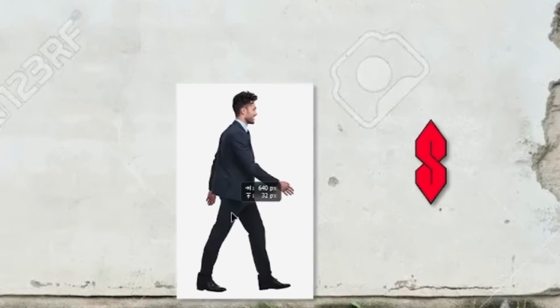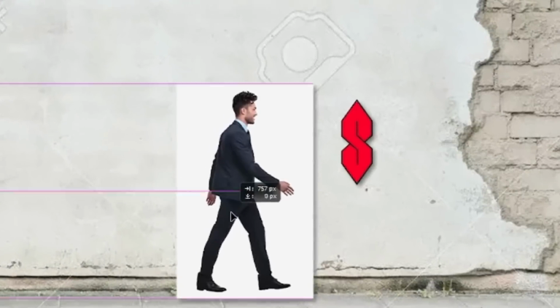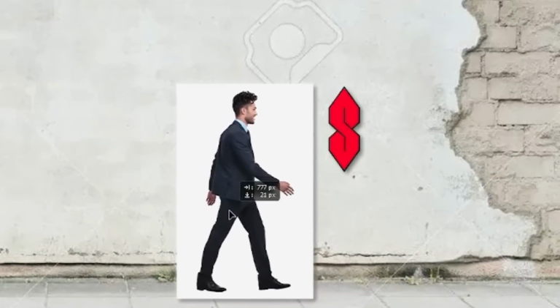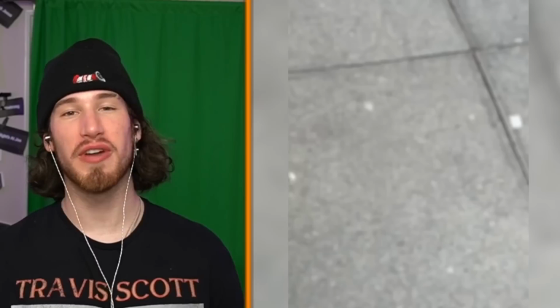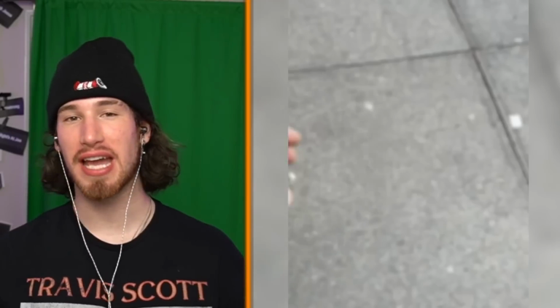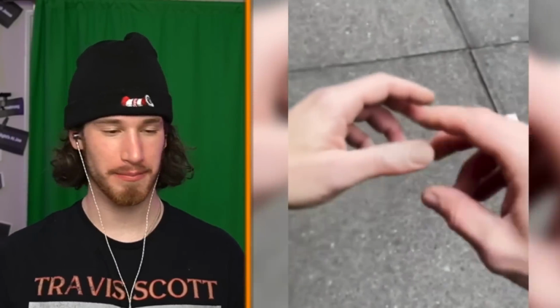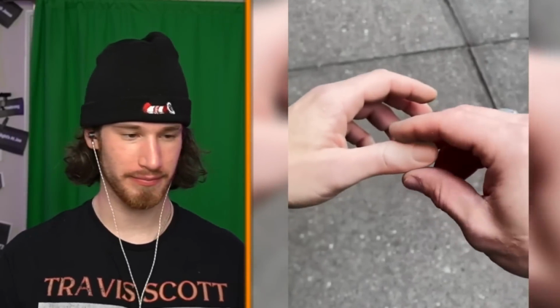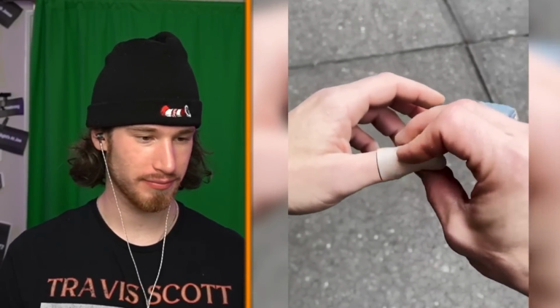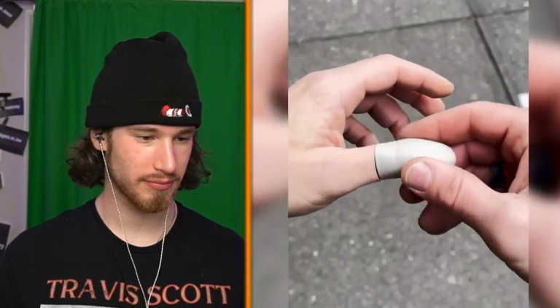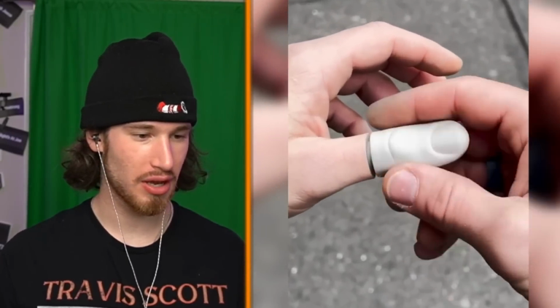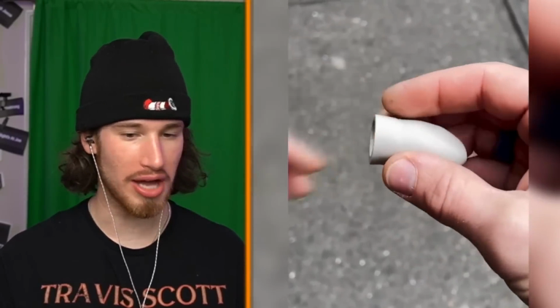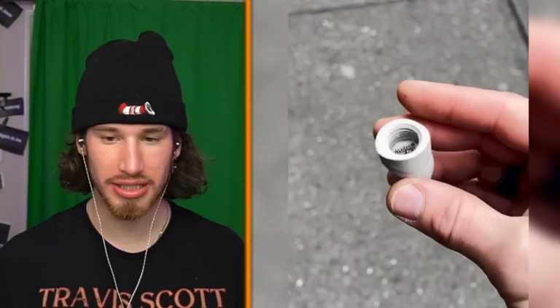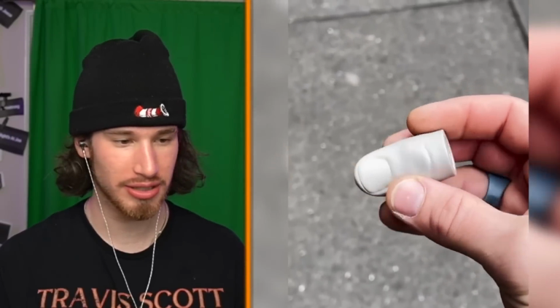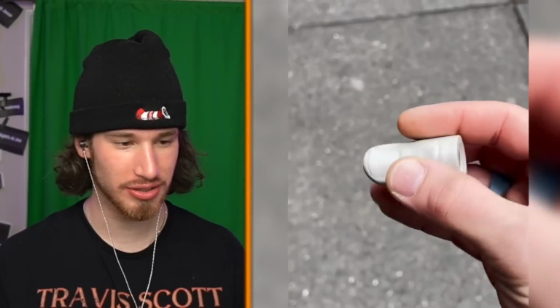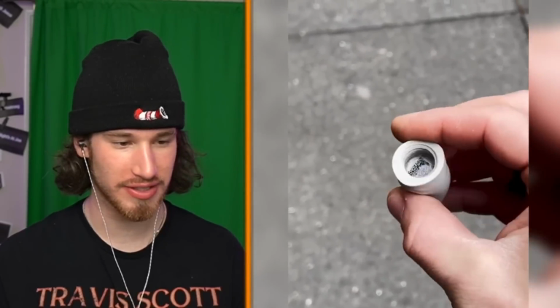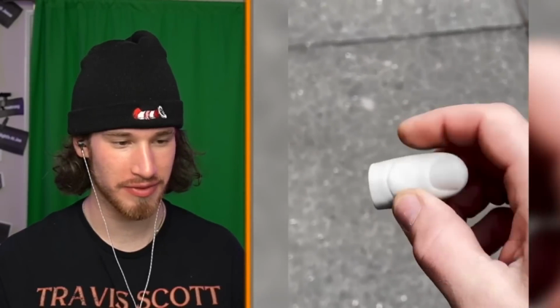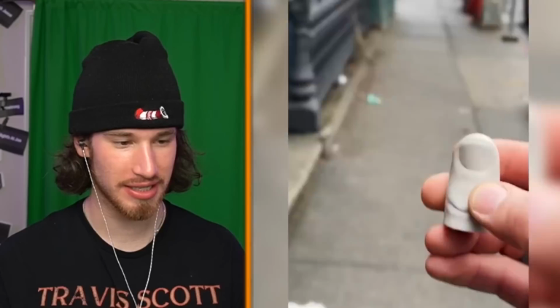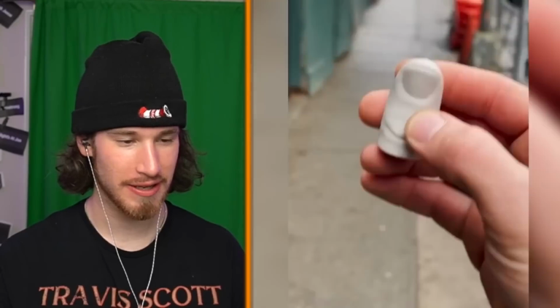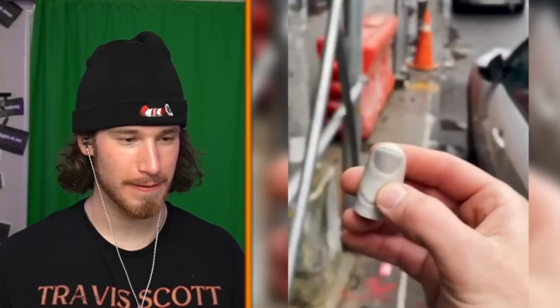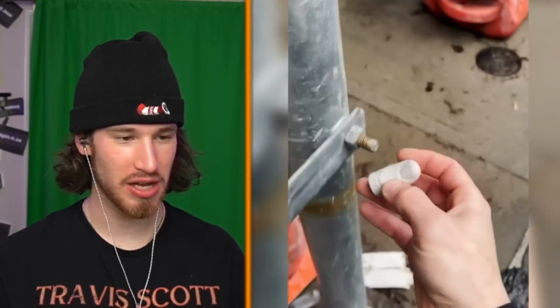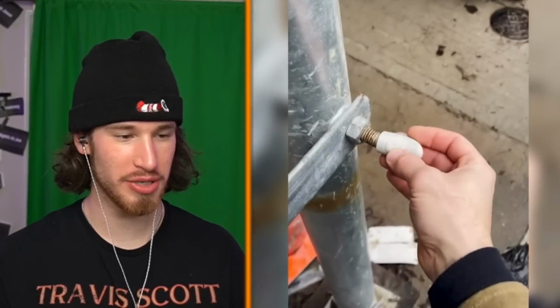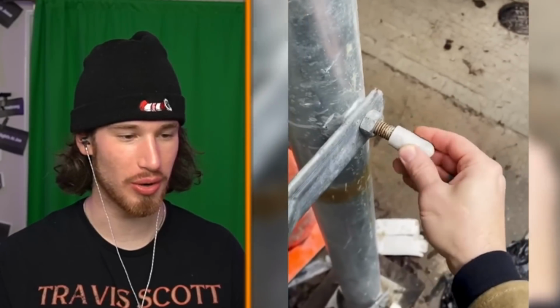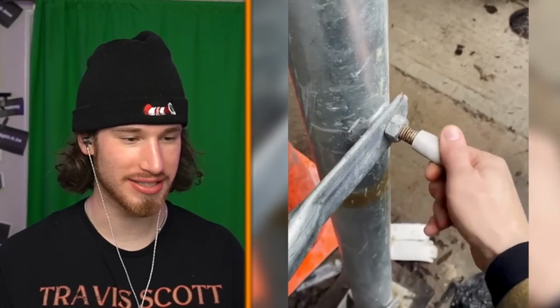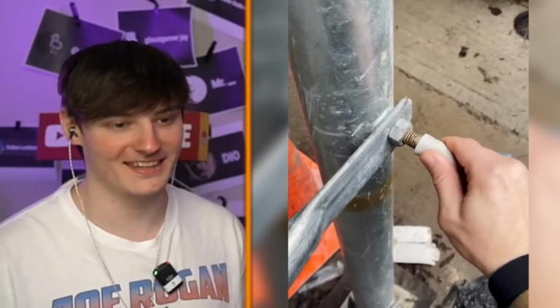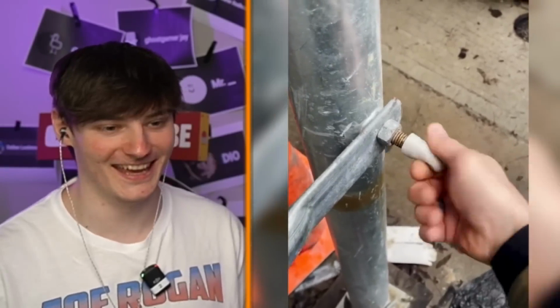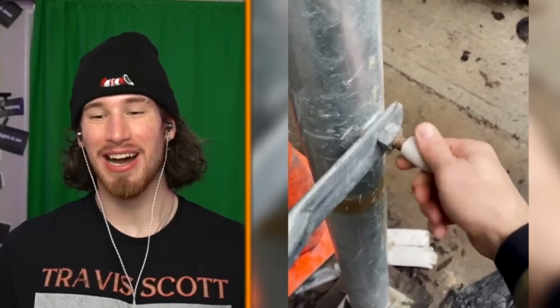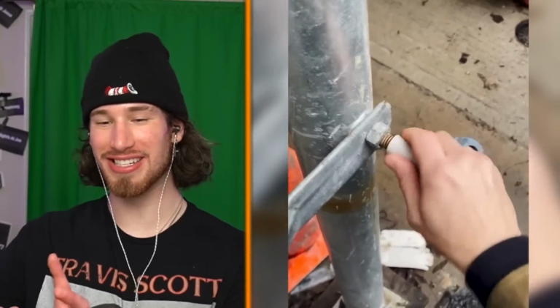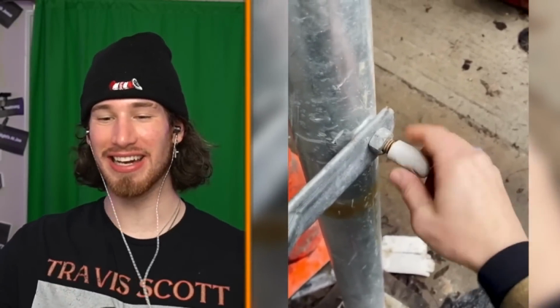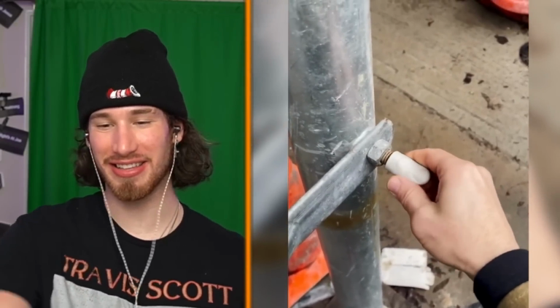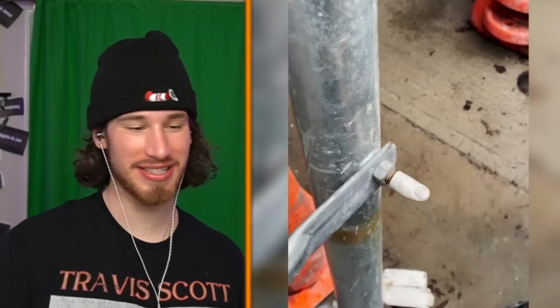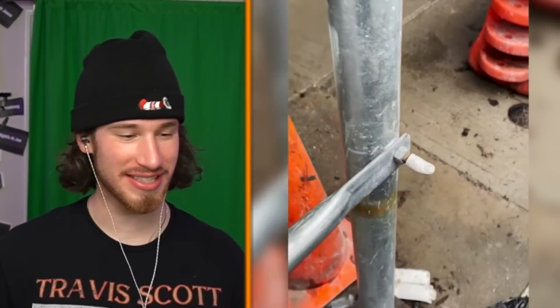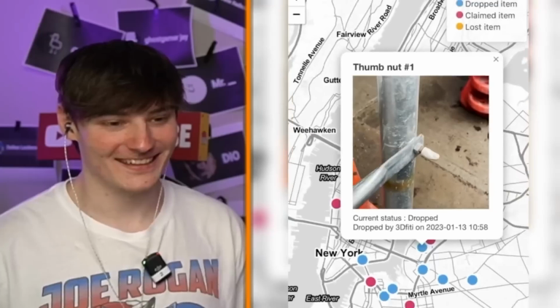Finger cap! I thought he literally just took off his thumb for a second. Let me just donate this to someone. Imagine you touch your thumb and just give it to someone.